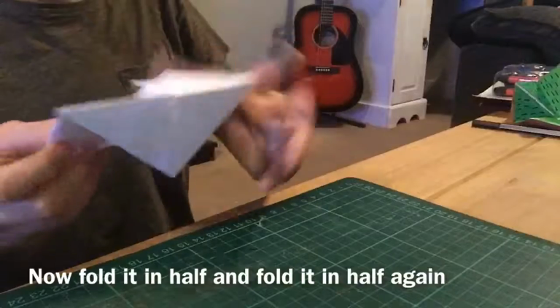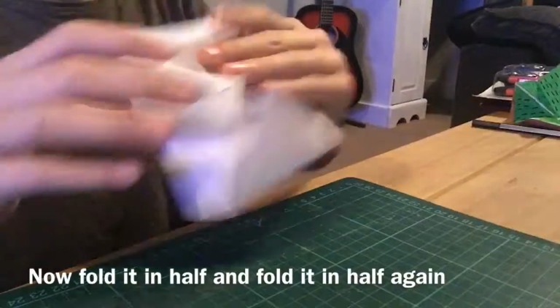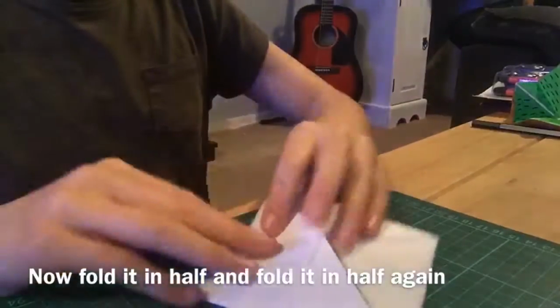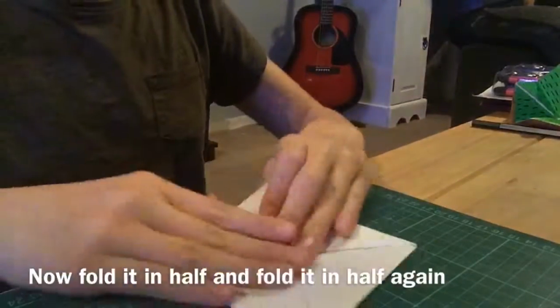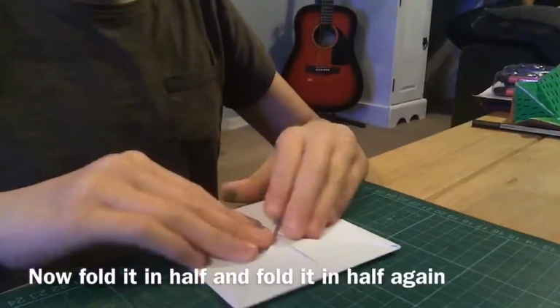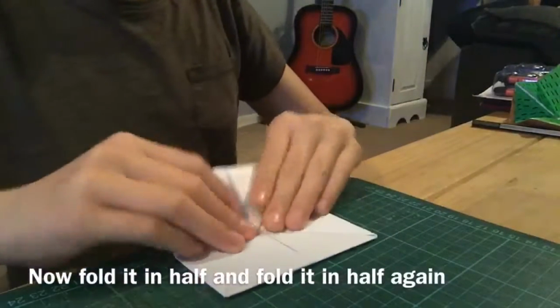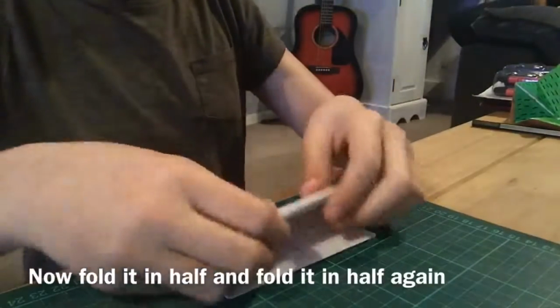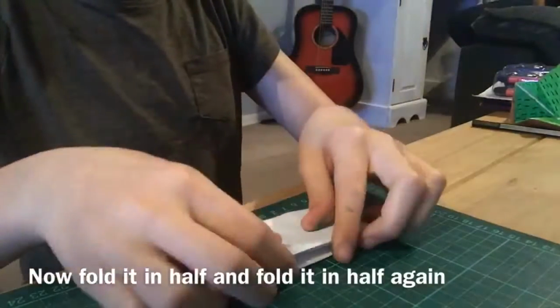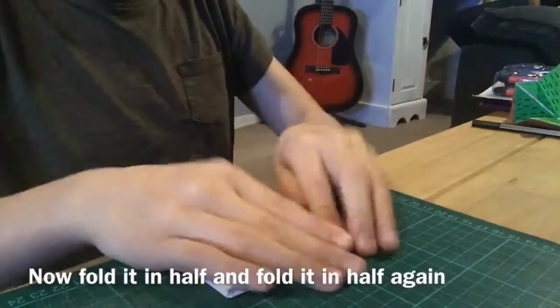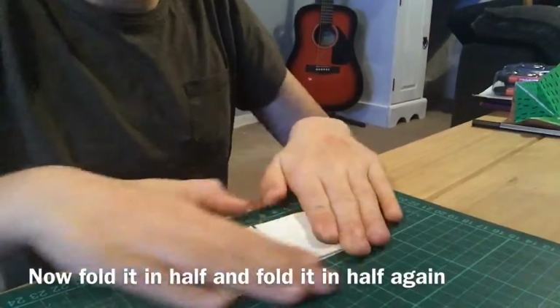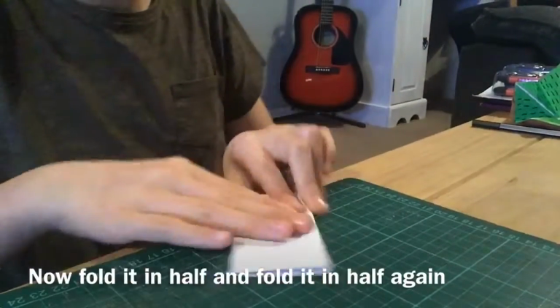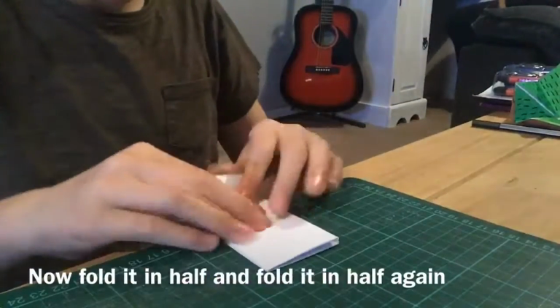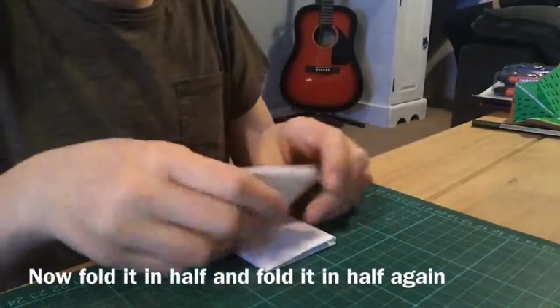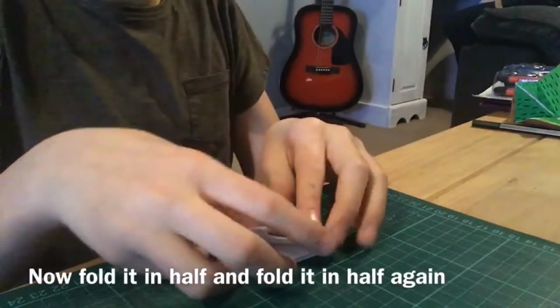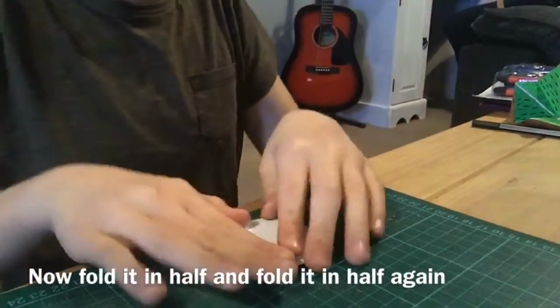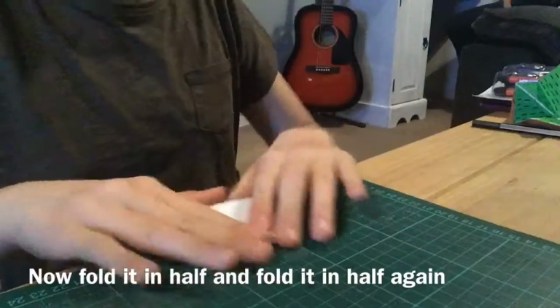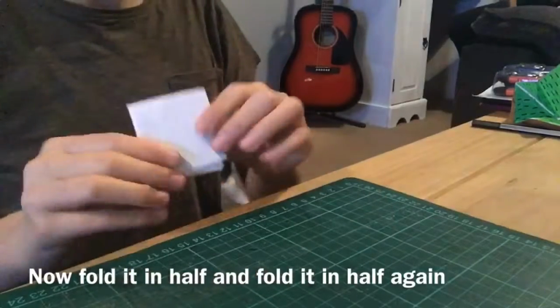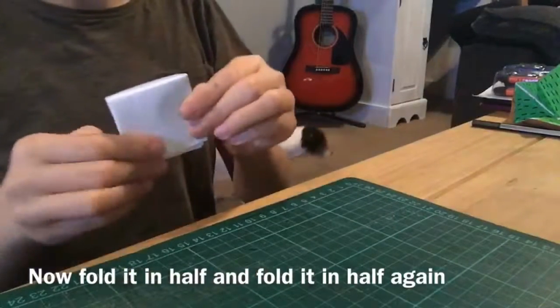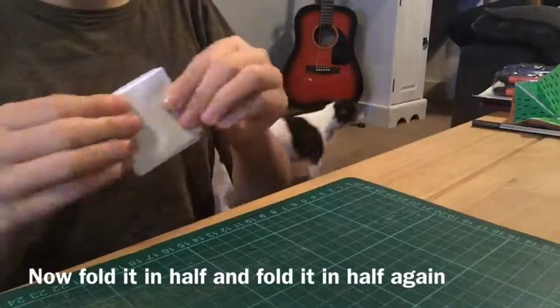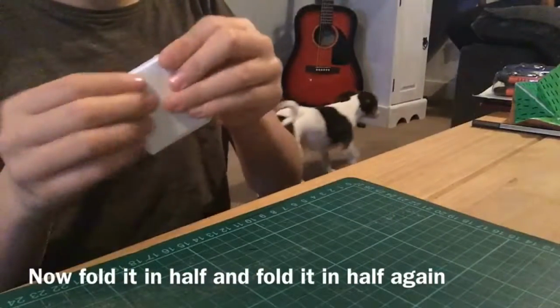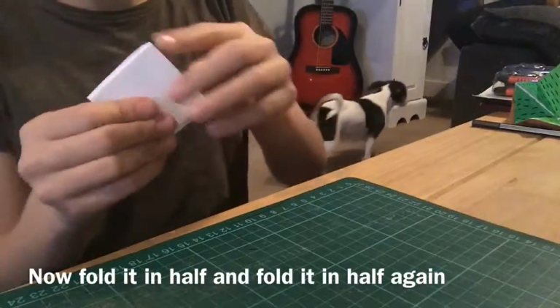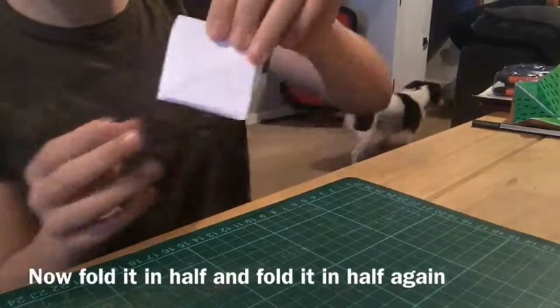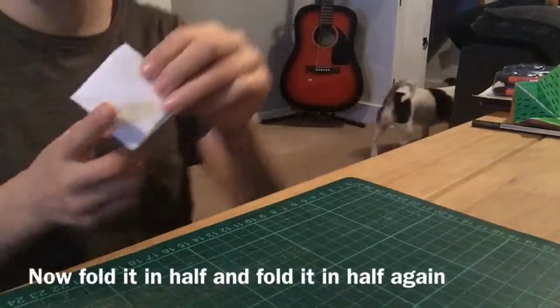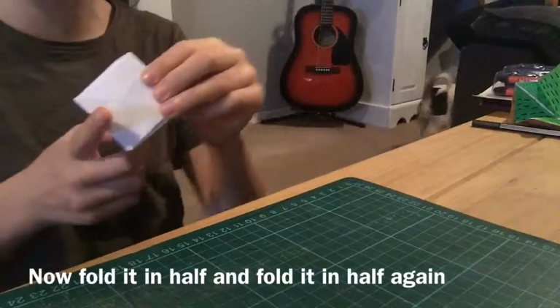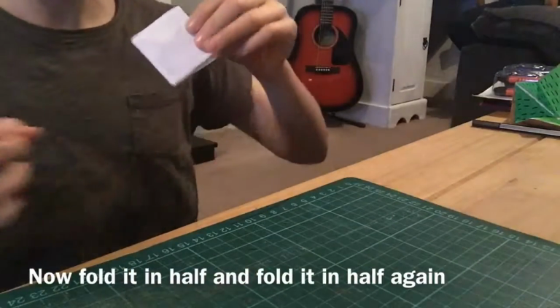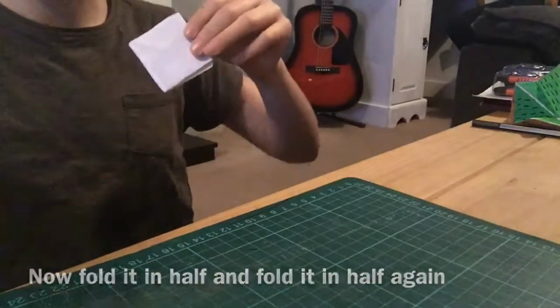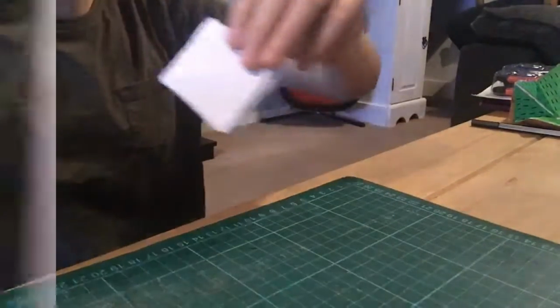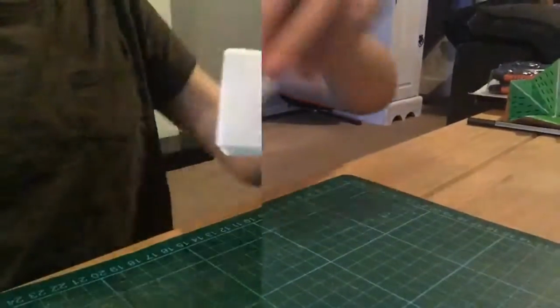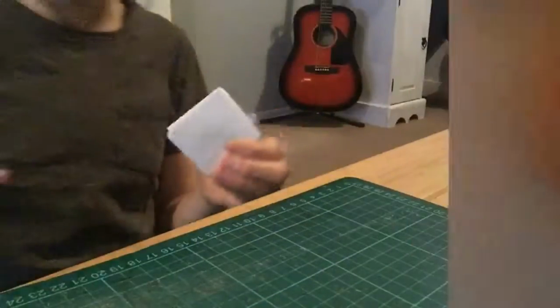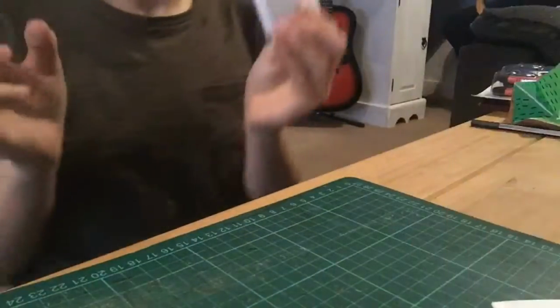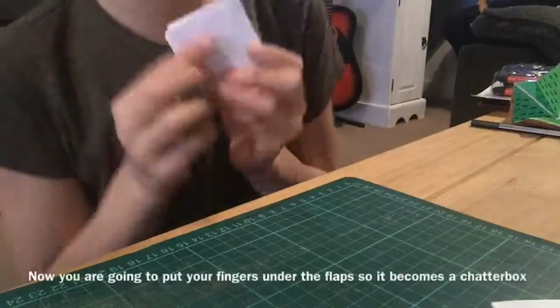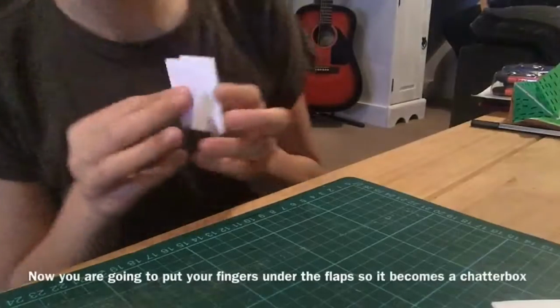Now I've done this to every single one. You're going to fold this over like this, and then fold that over like that — and then you've got your chatterbox half done! I'm going to do this to all of them.